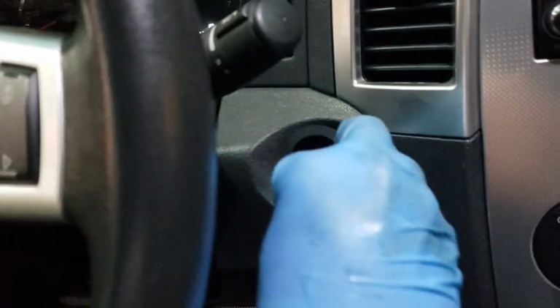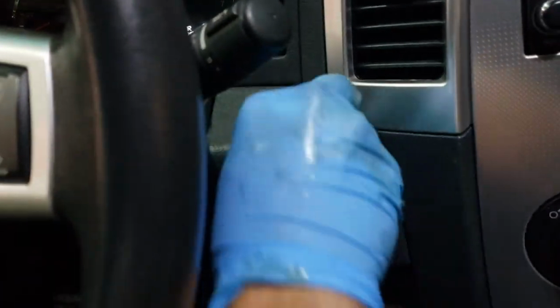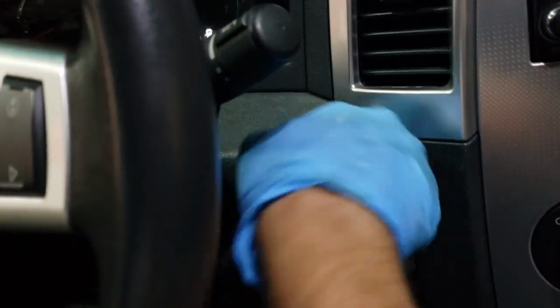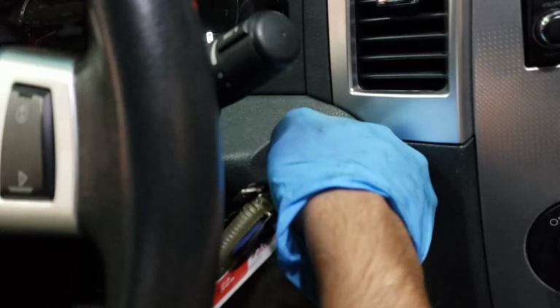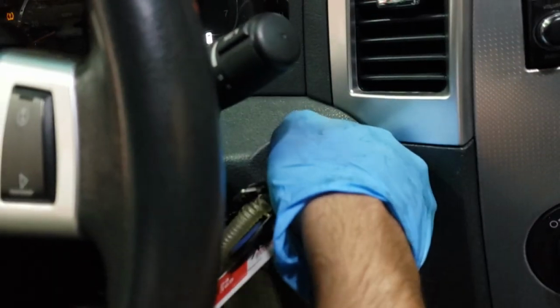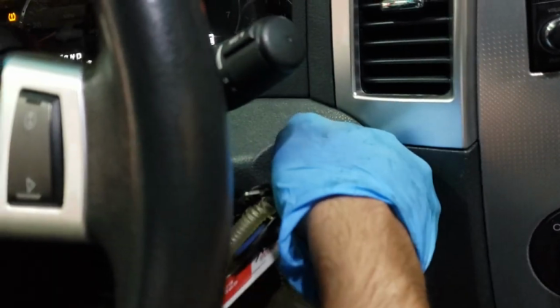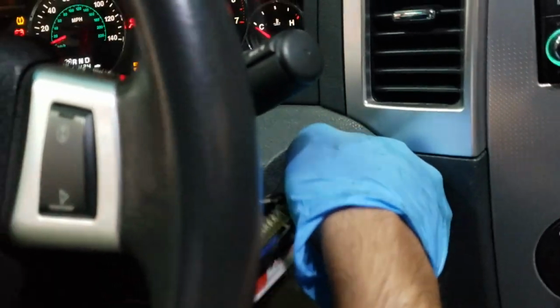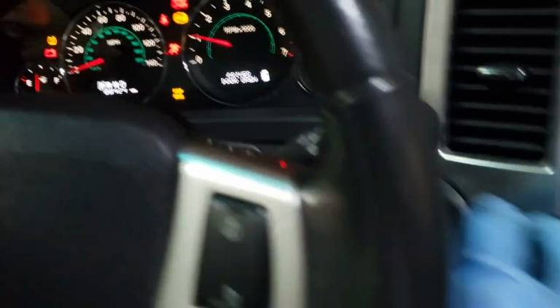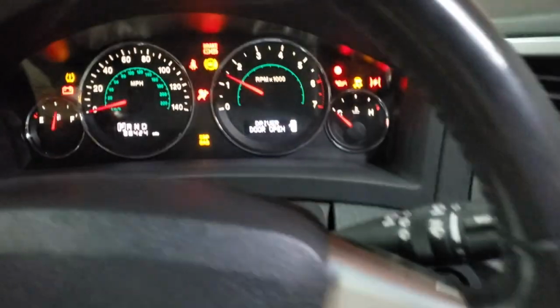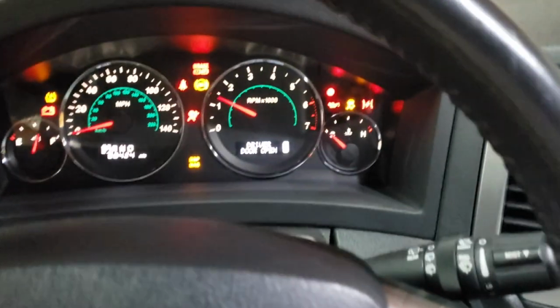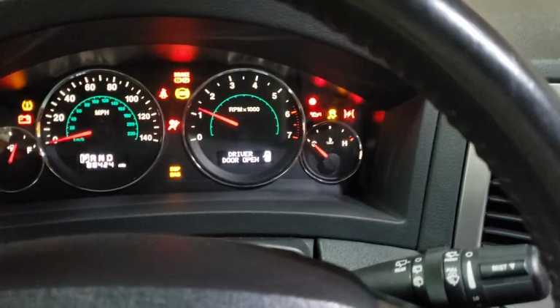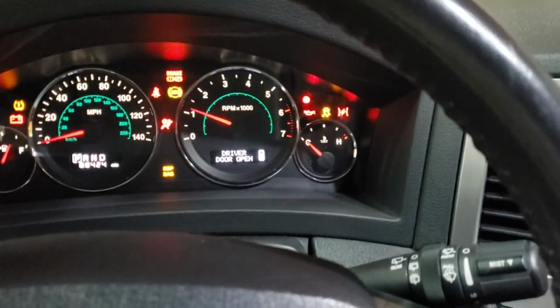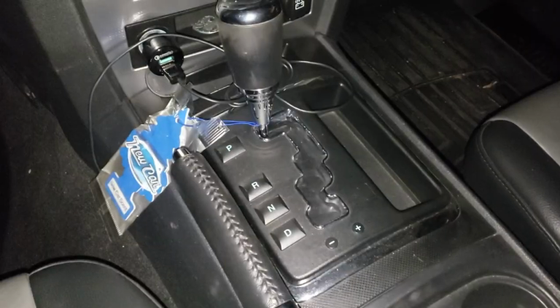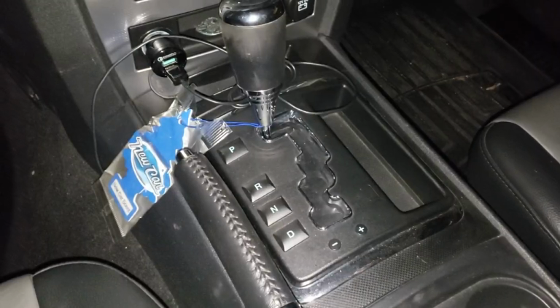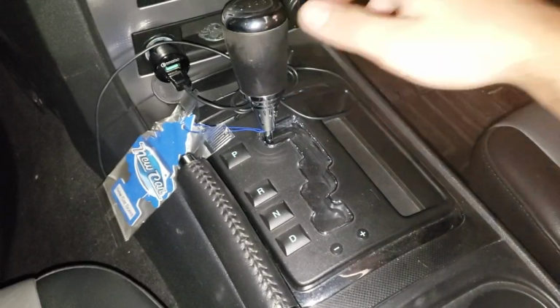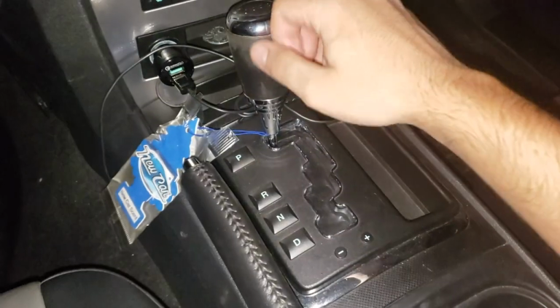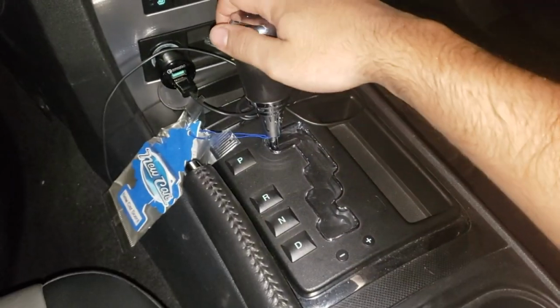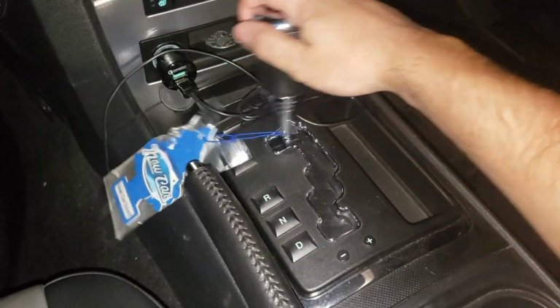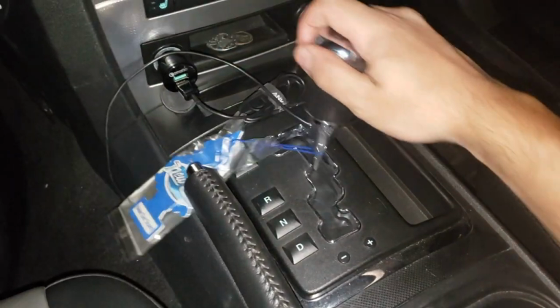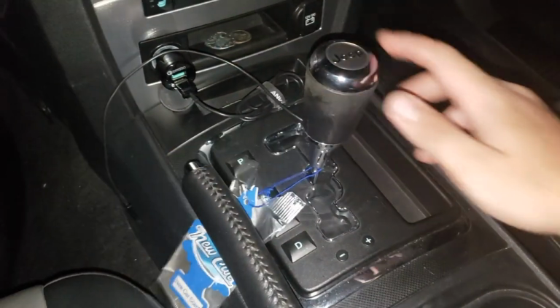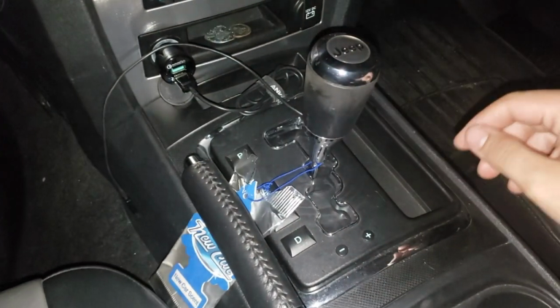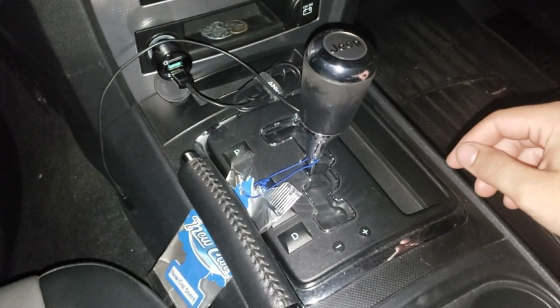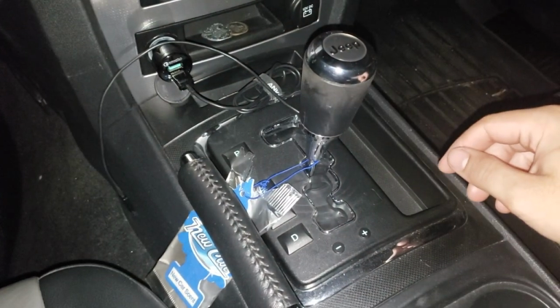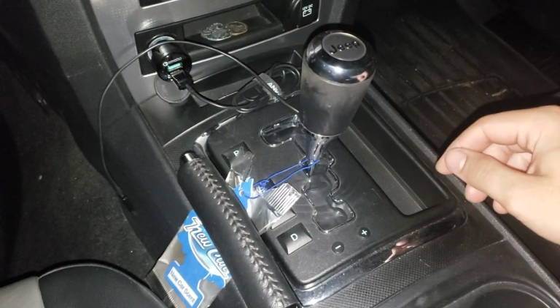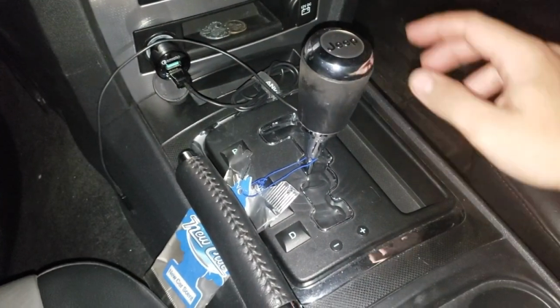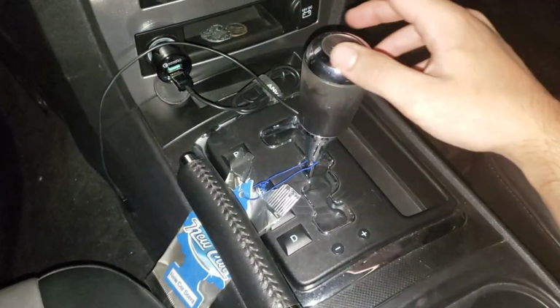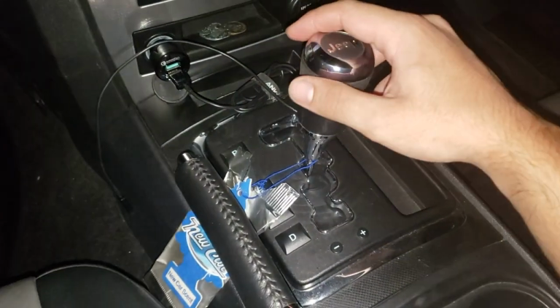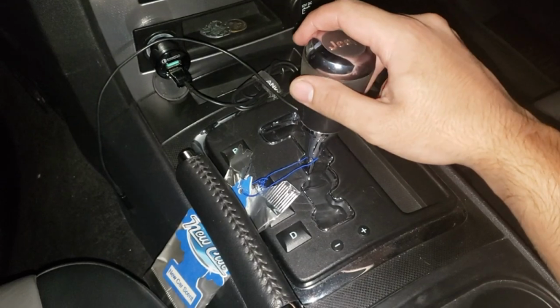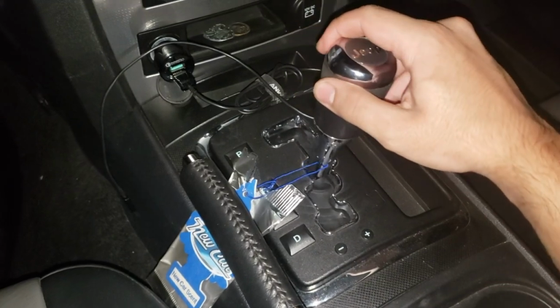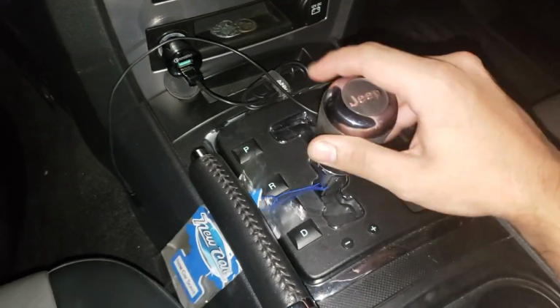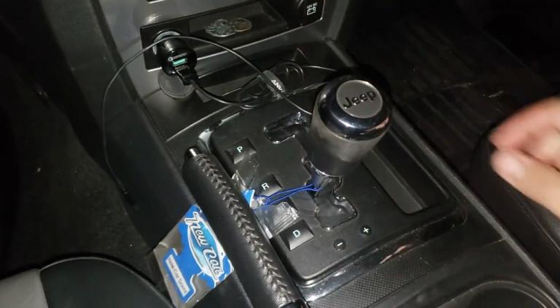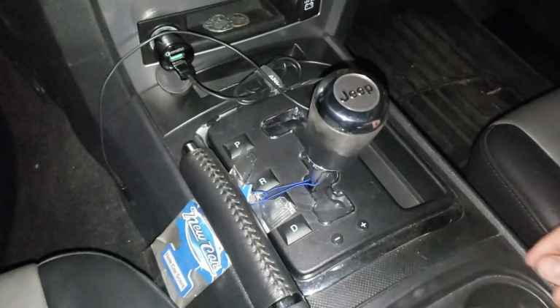Now you can turn on the vehicle, wait until the vehicle warms up to operating temperature, go through every gear and make sure everything shifts good, then go on a cruise to make sure everything is perfect.